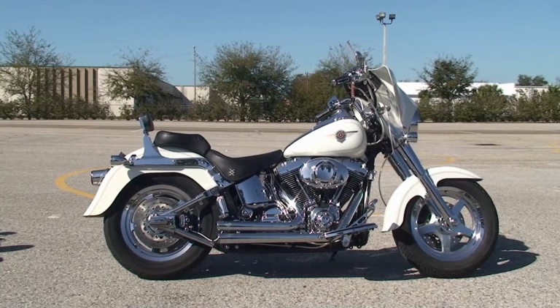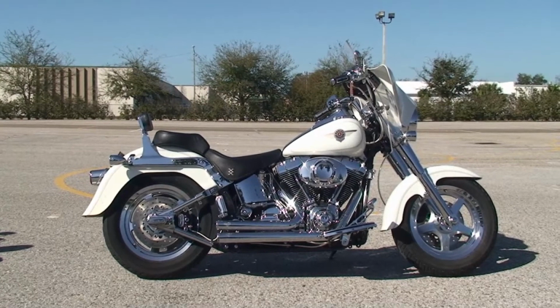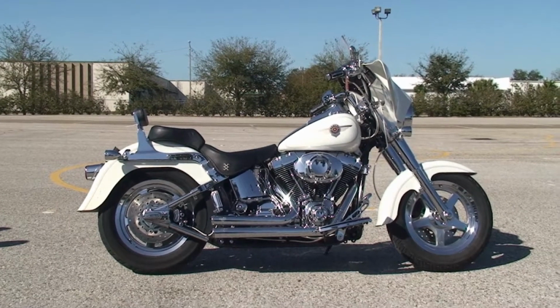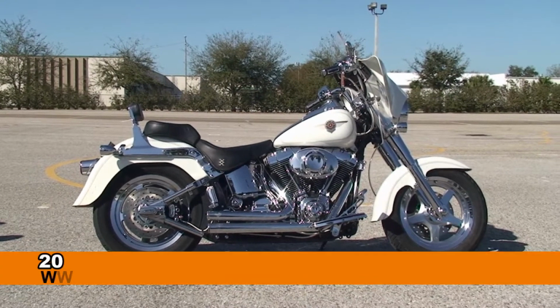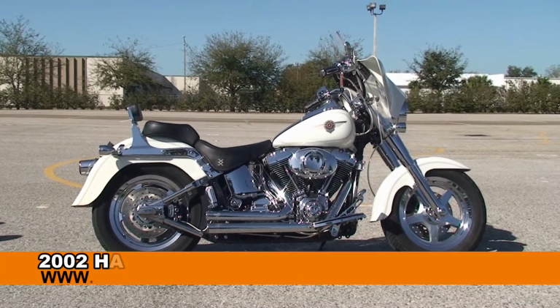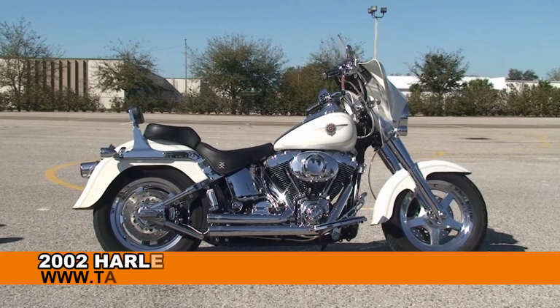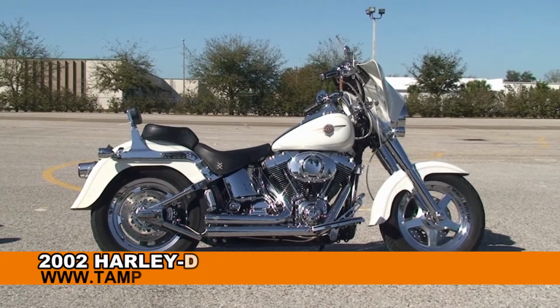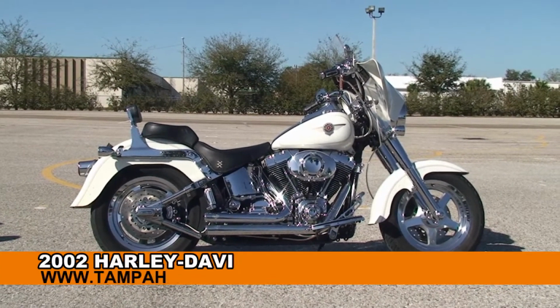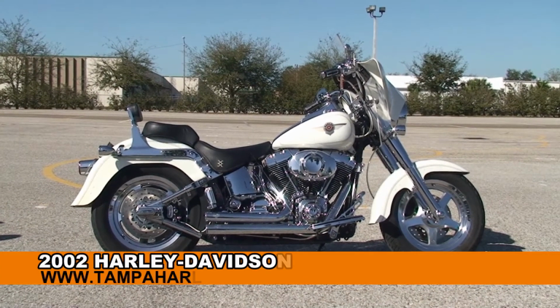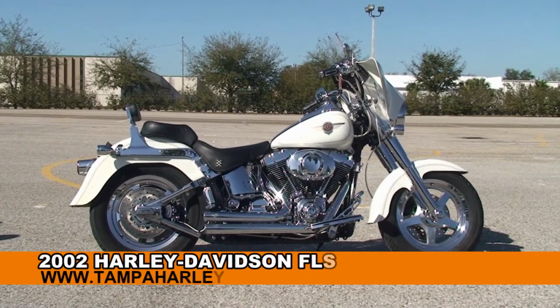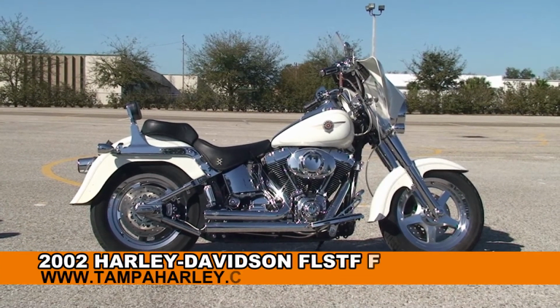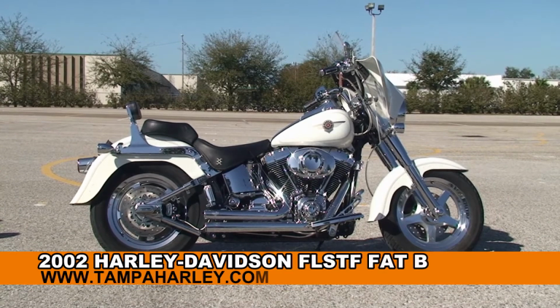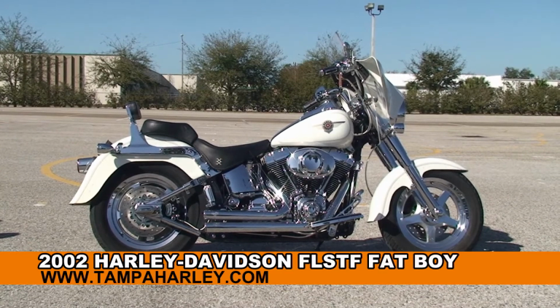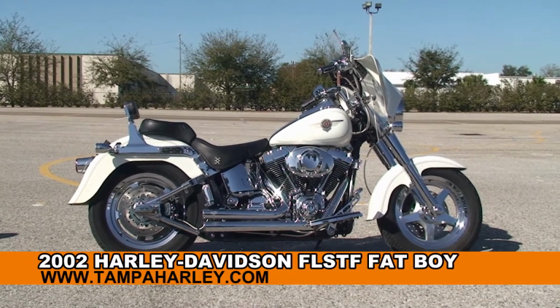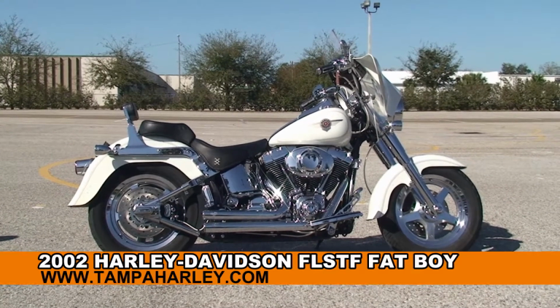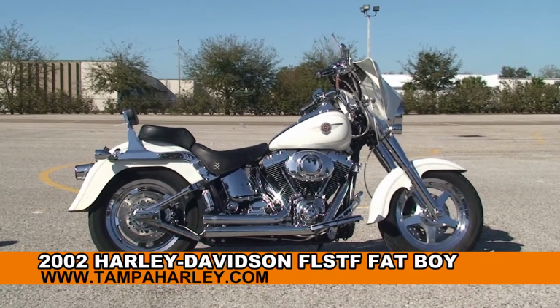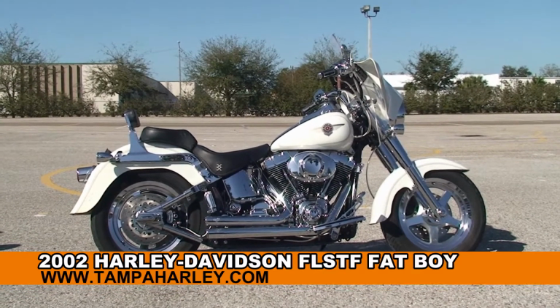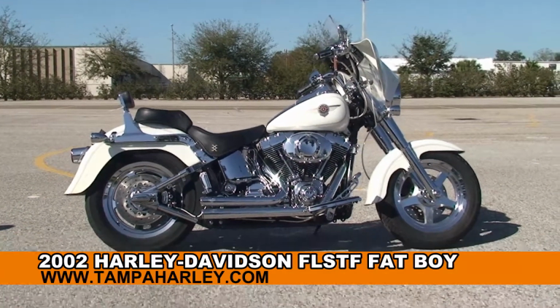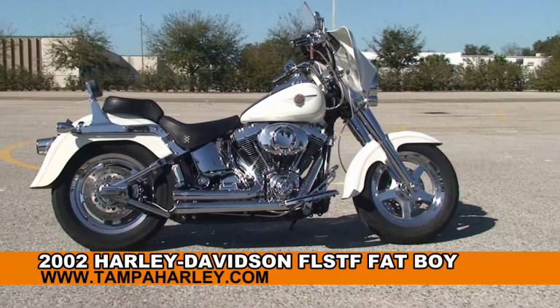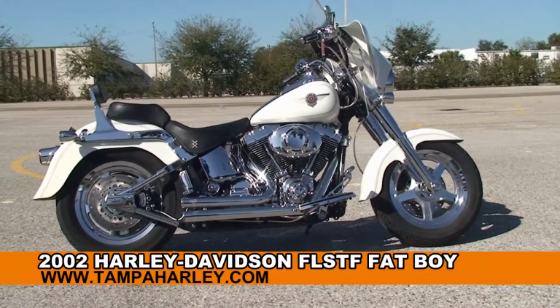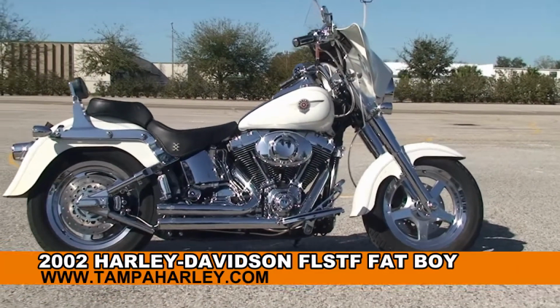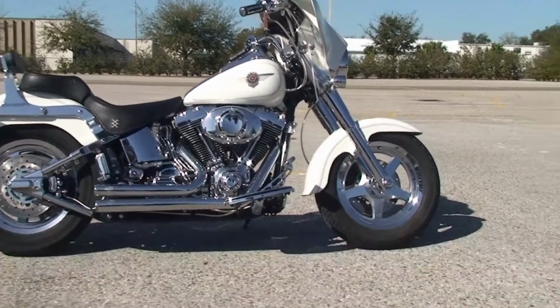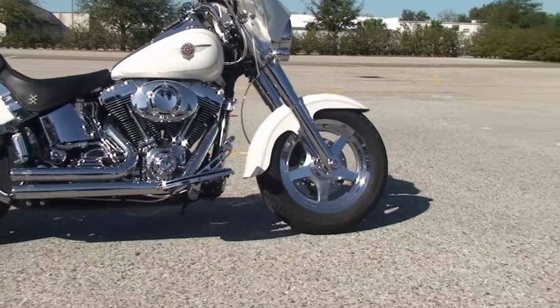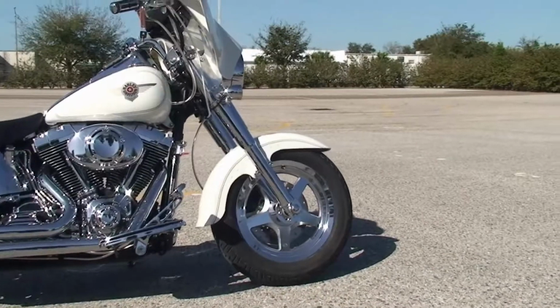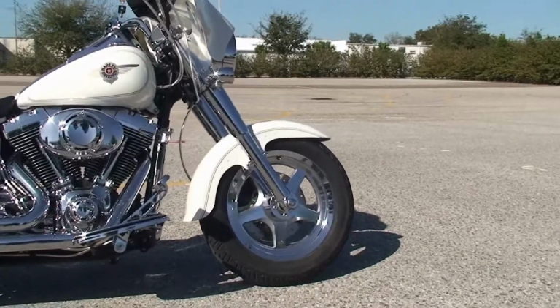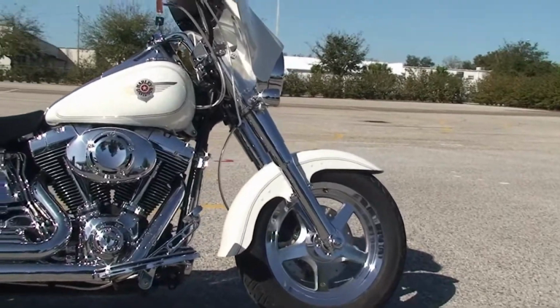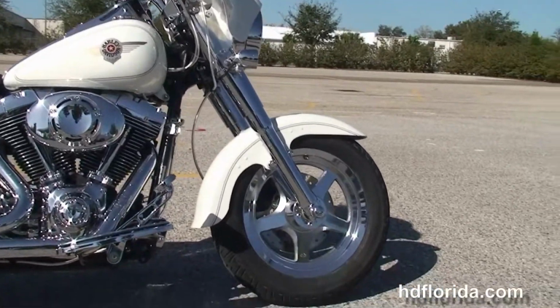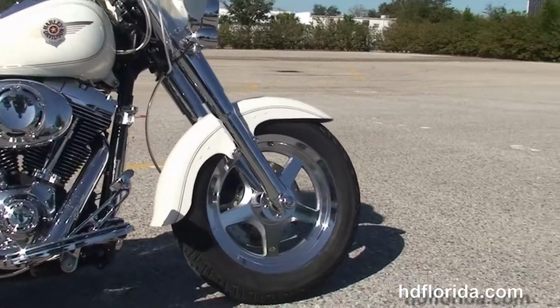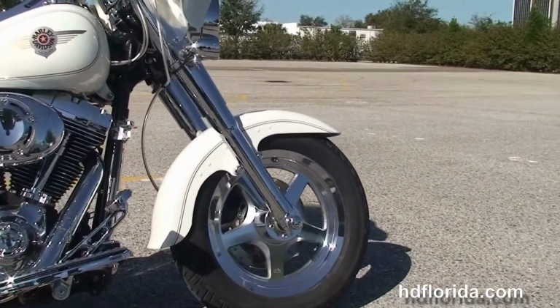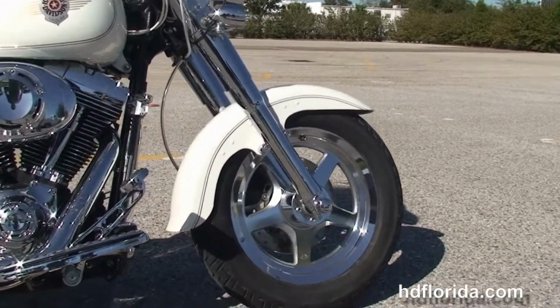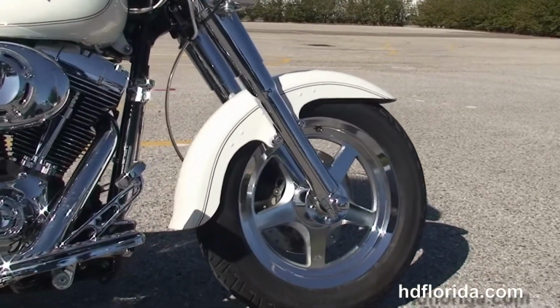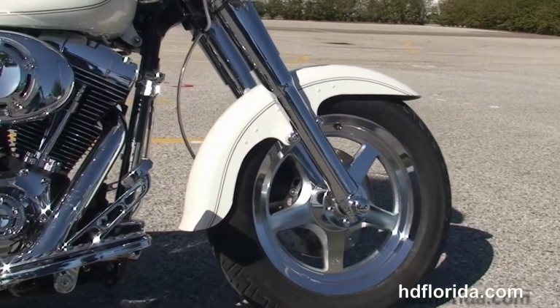Welcome everyone to the world famous Harley-Davidson brand. Today I've got for you this incredible used 2002 Fatboy with tons of chrome on it. Let's go over it. Out front here we've got the completely chromed out front forks and the Thunderstar wheels.